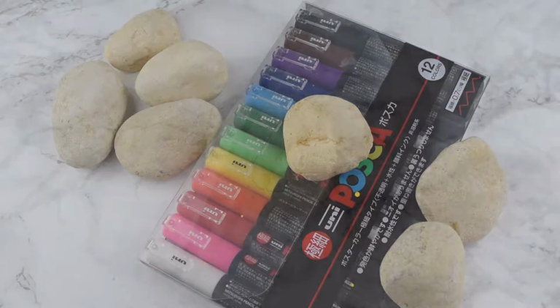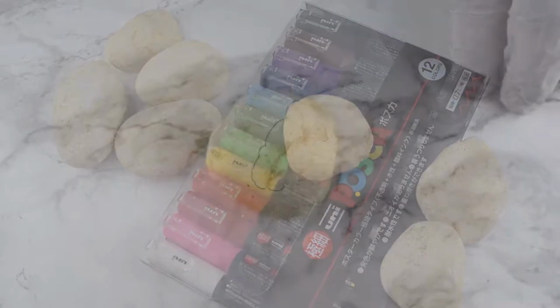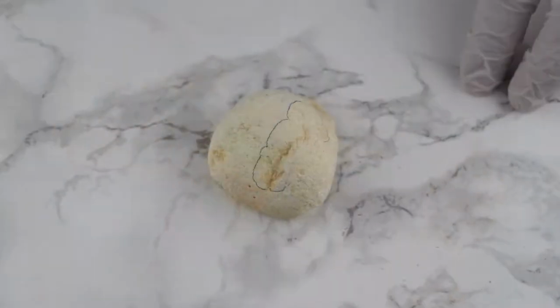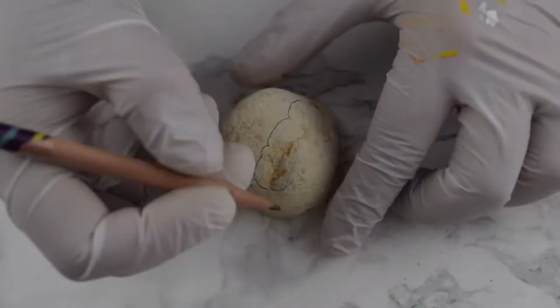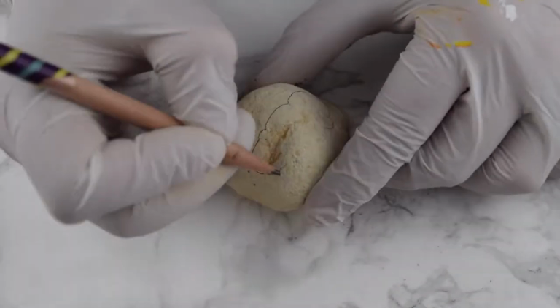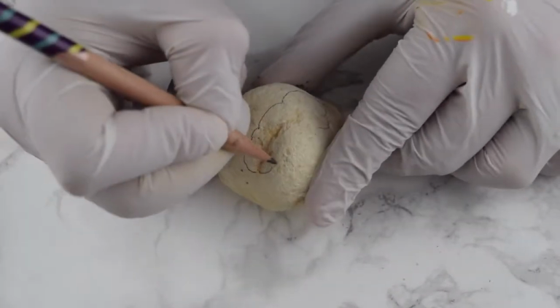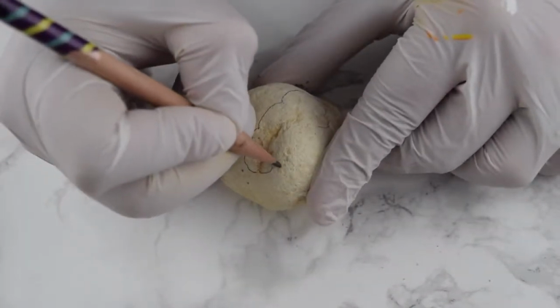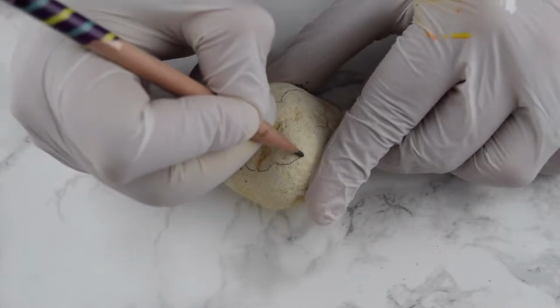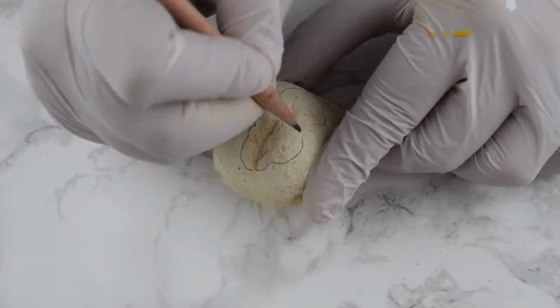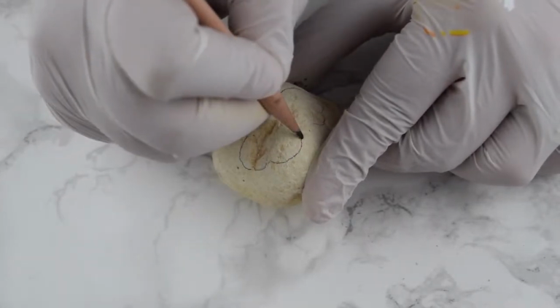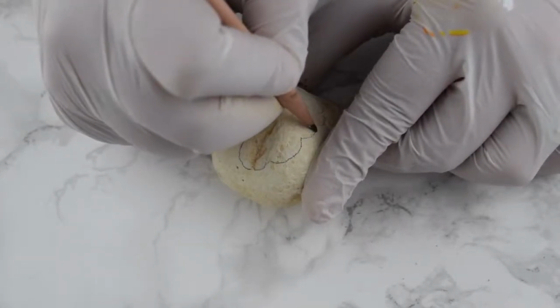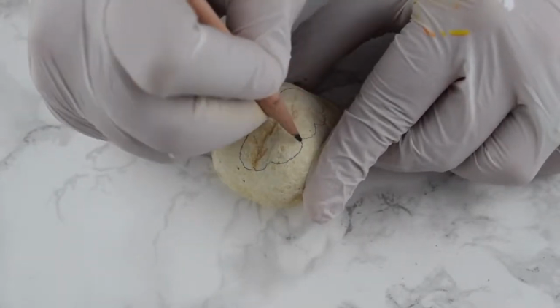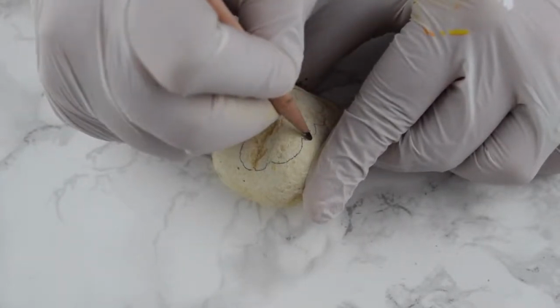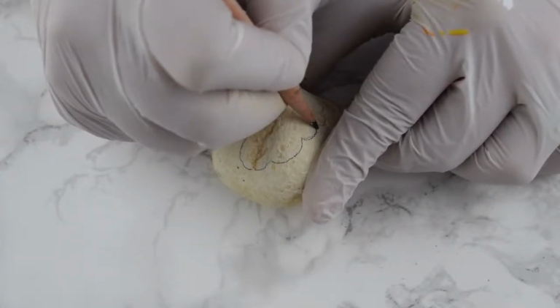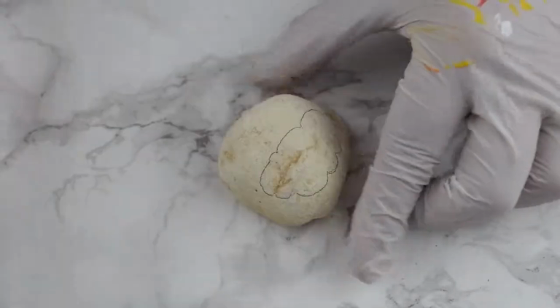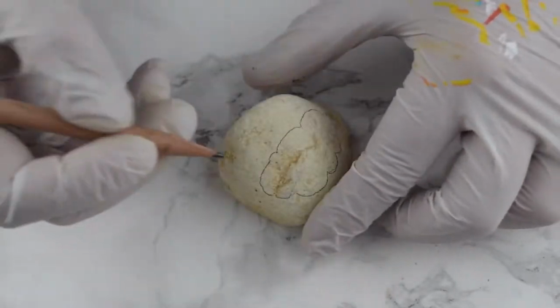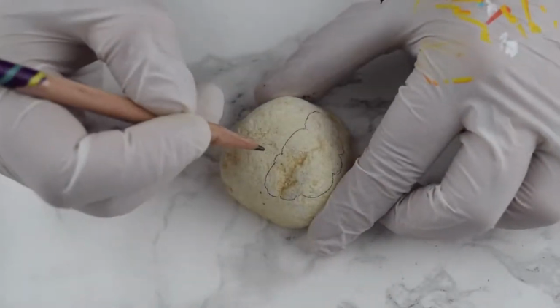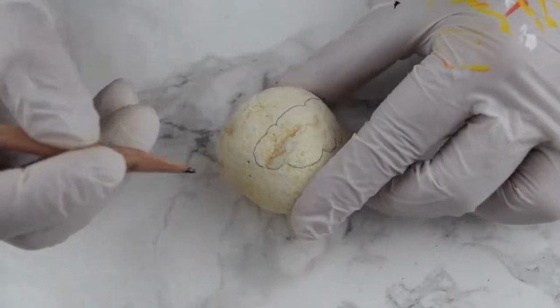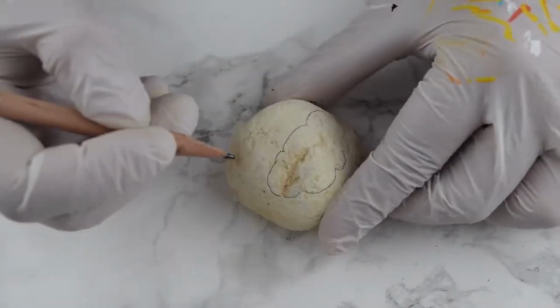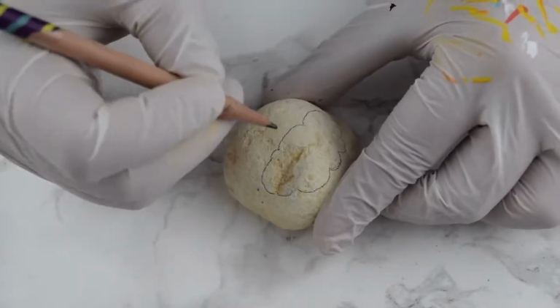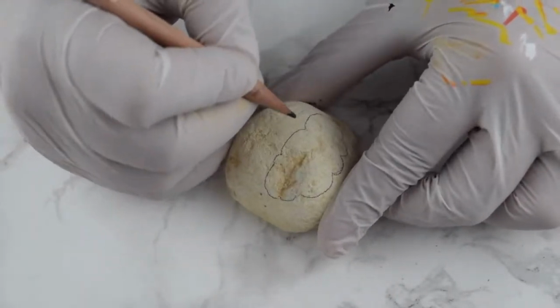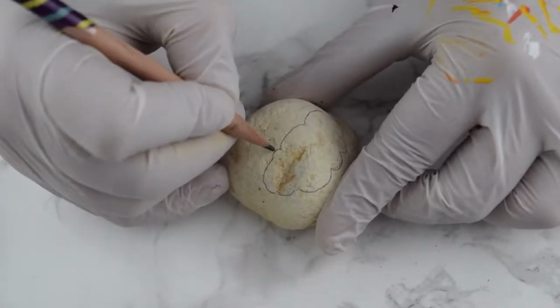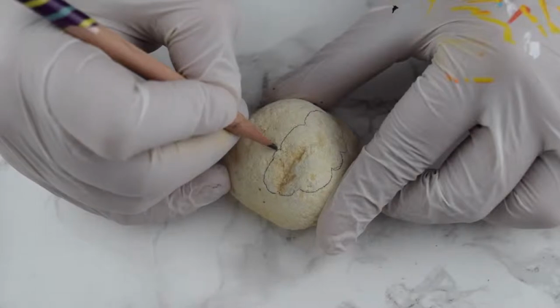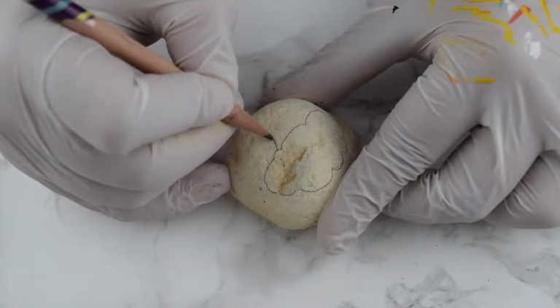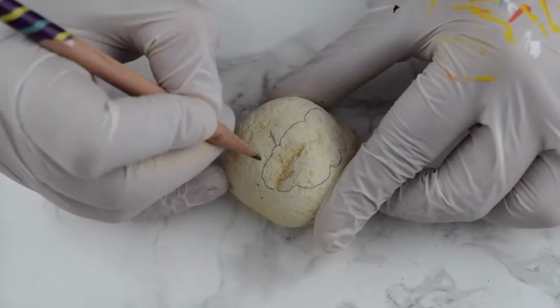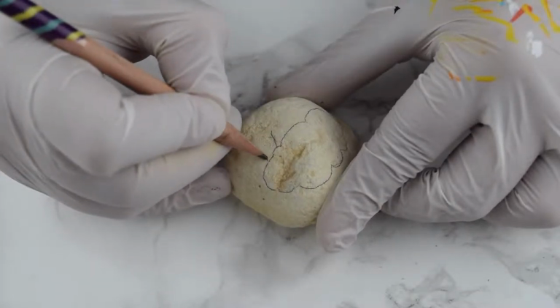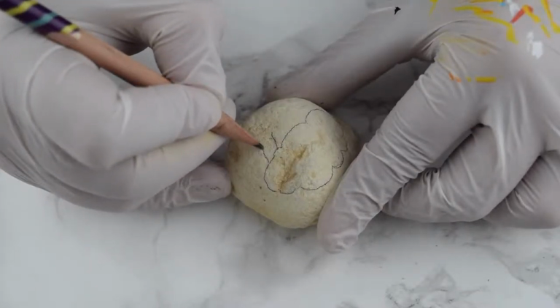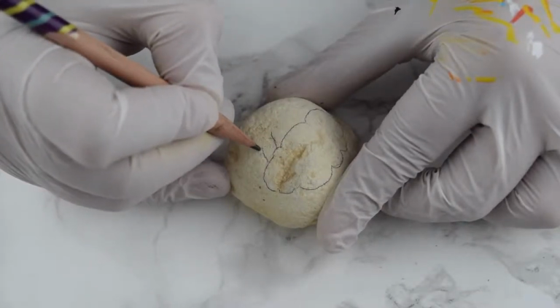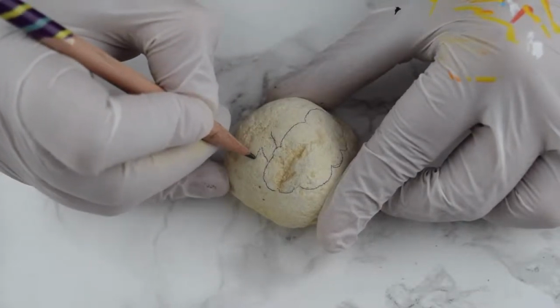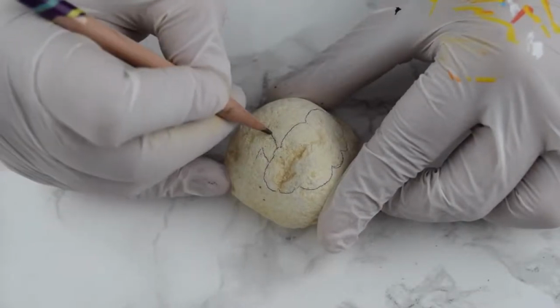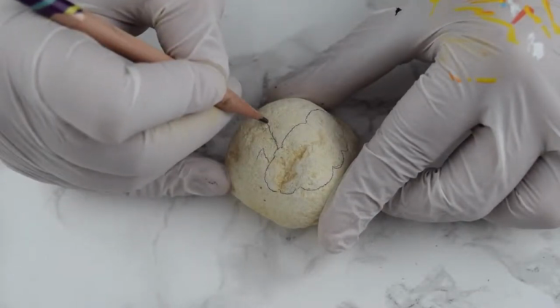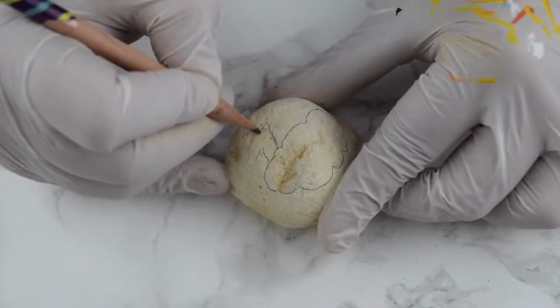Here we are with our favorite paint pens — the link will be down below. So using a clean rock, this is an unfinished rock, which means we didn't prime it or put a base on or anything.